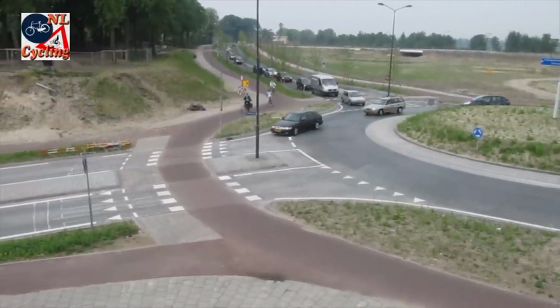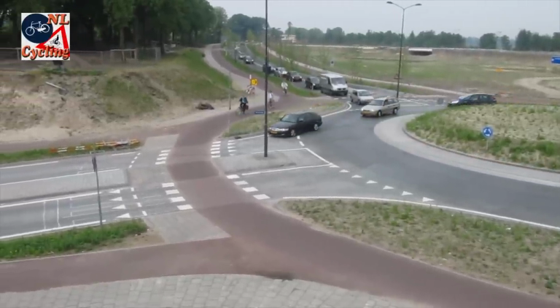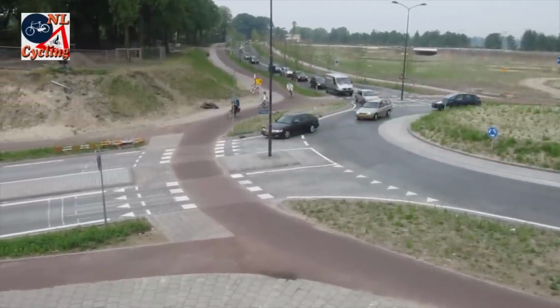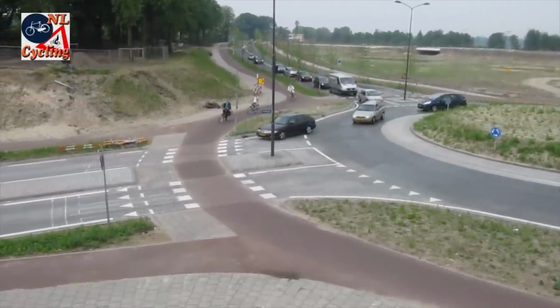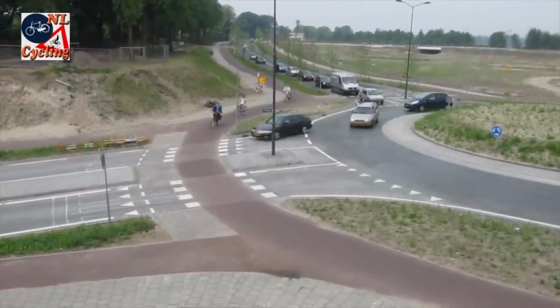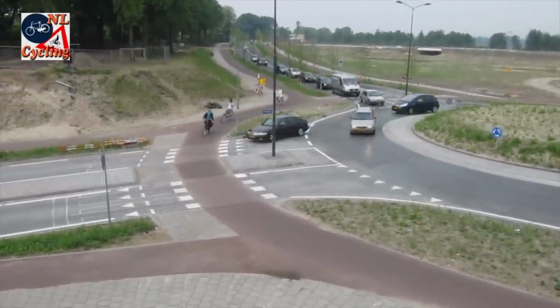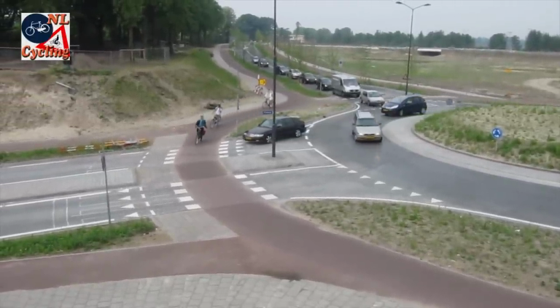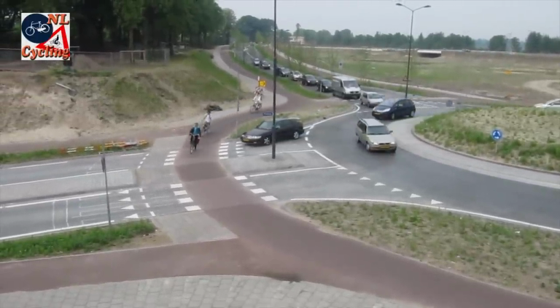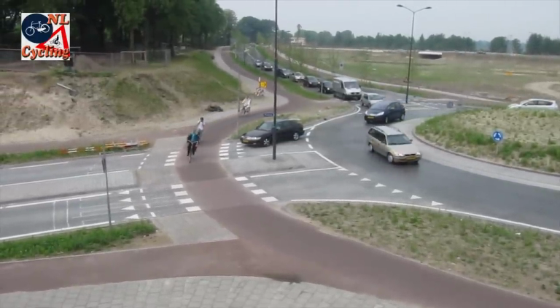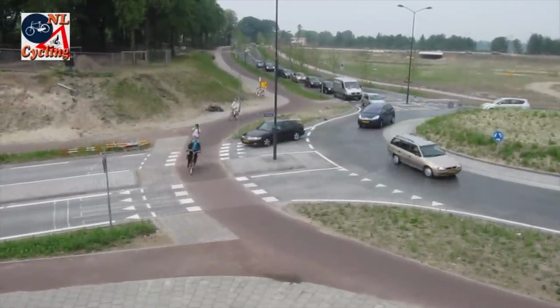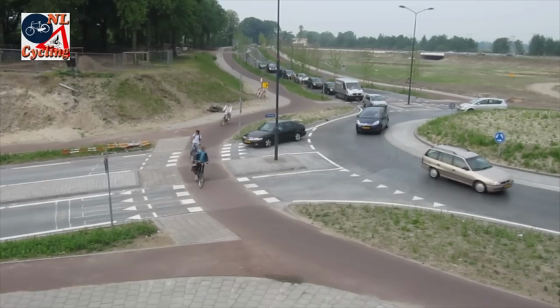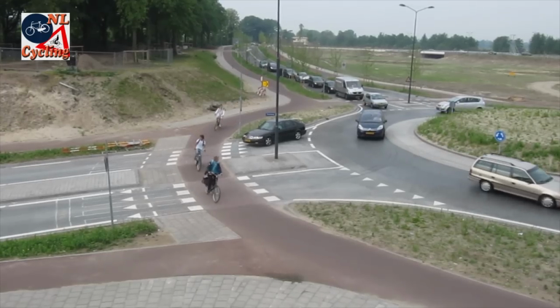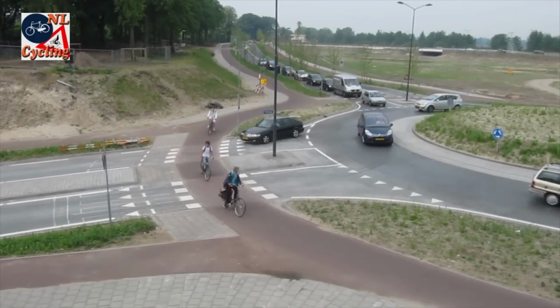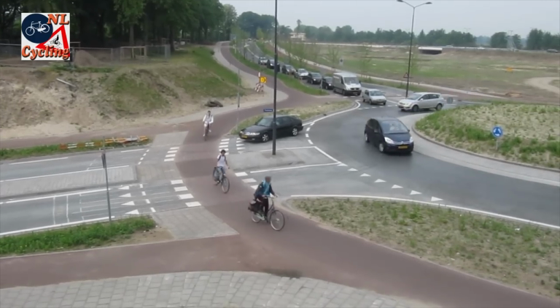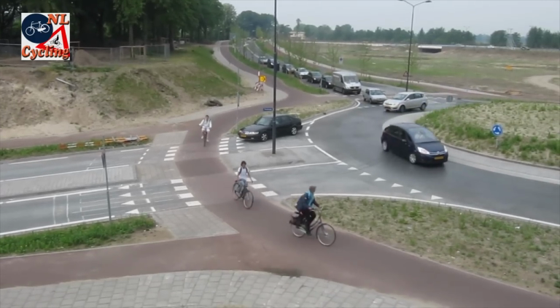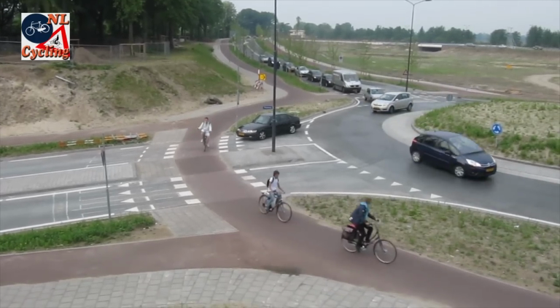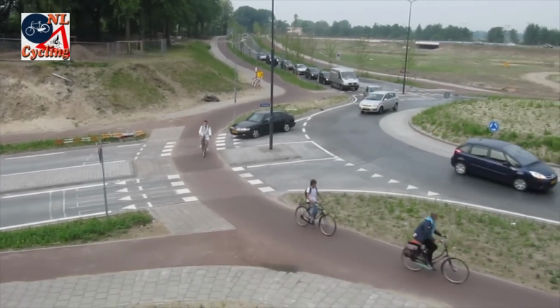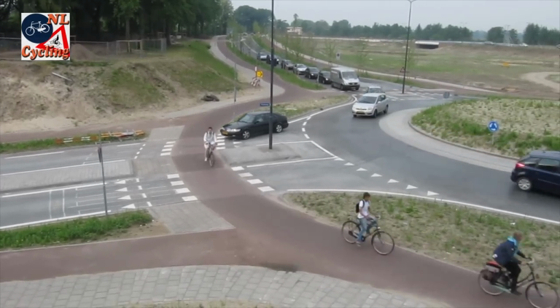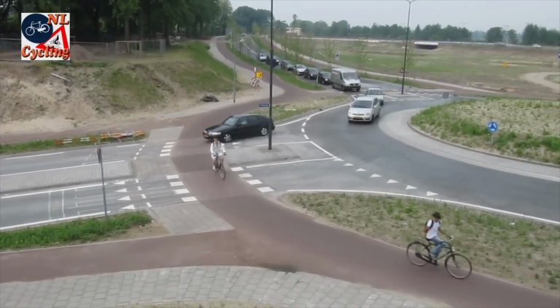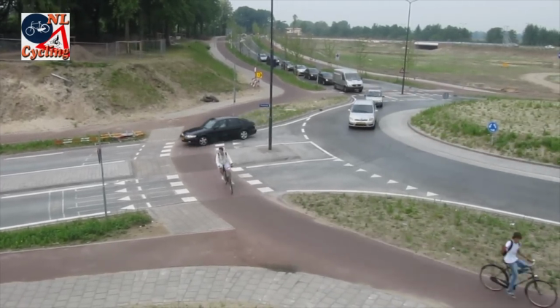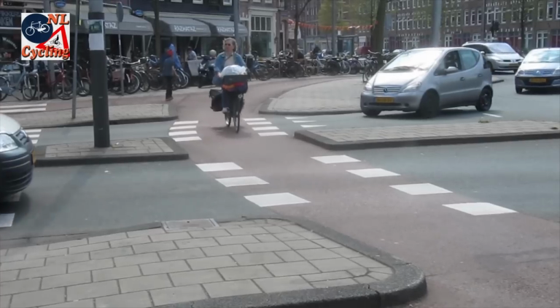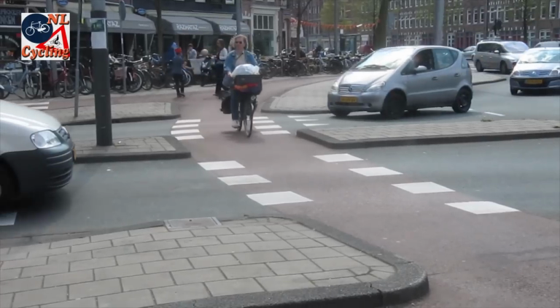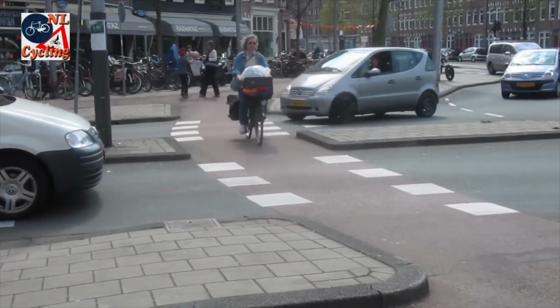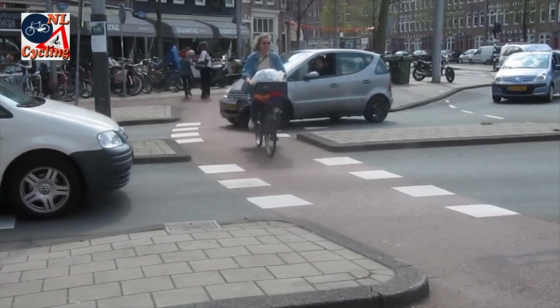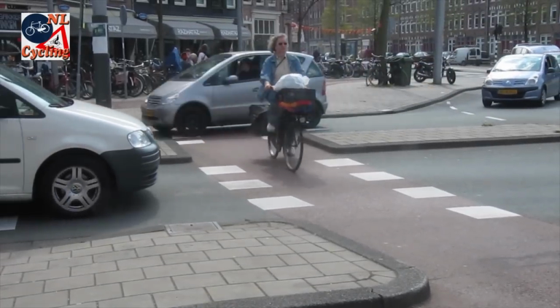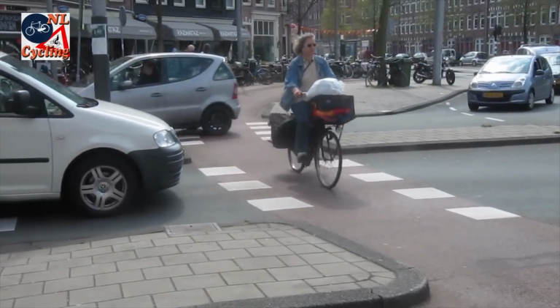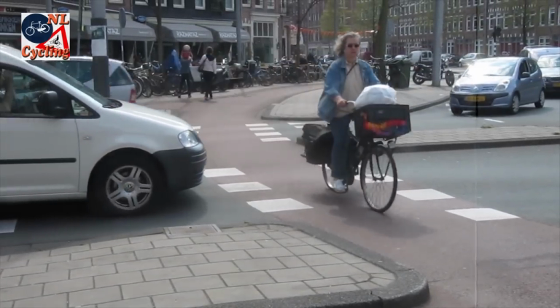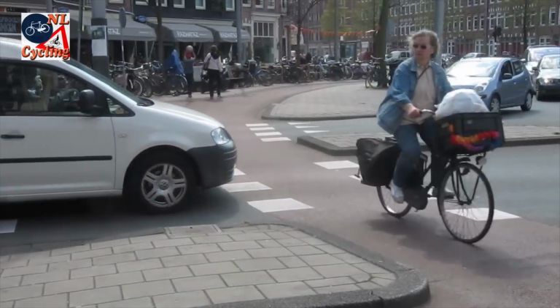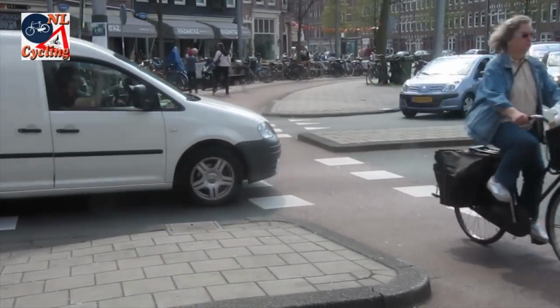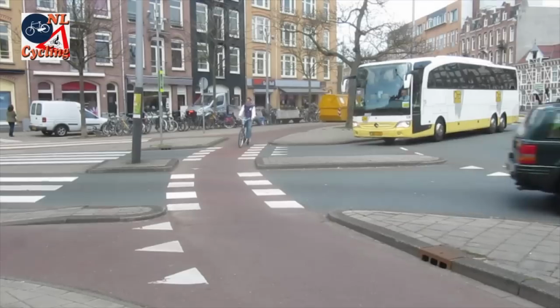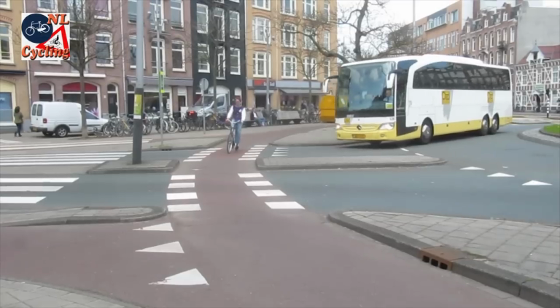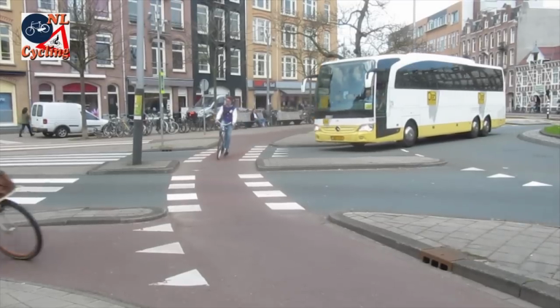Here too, the space for a car to wait out of the way of other traffic enhances safety. And this design can also be used in a much more urban environment, like here in Amsterdam.